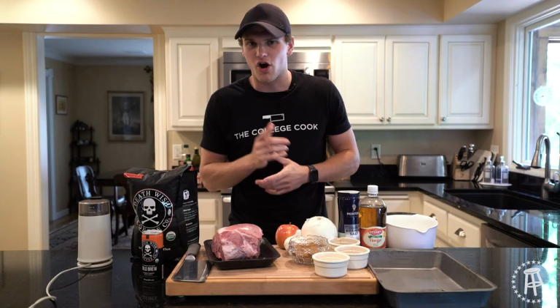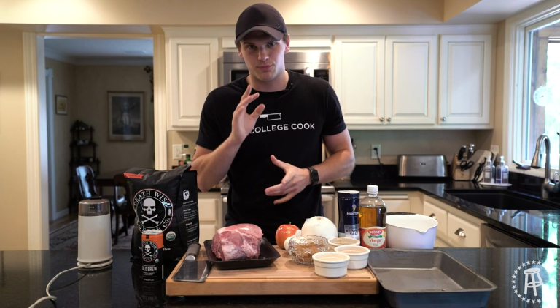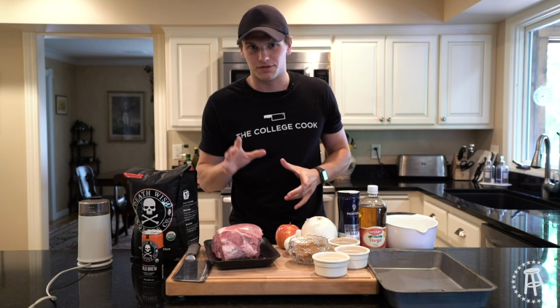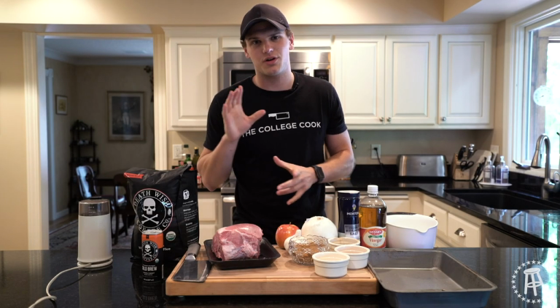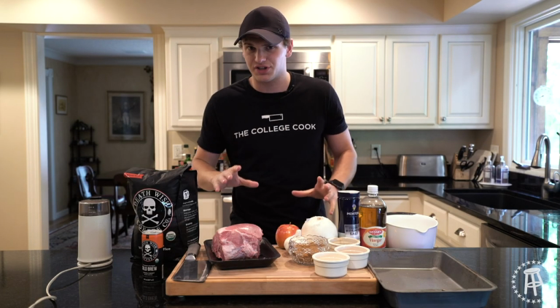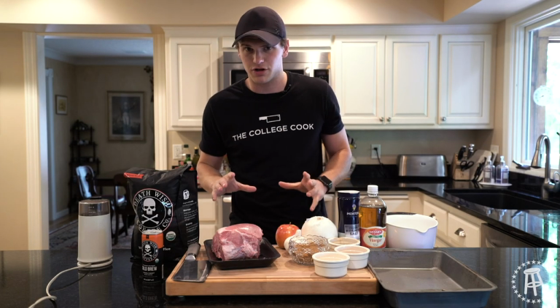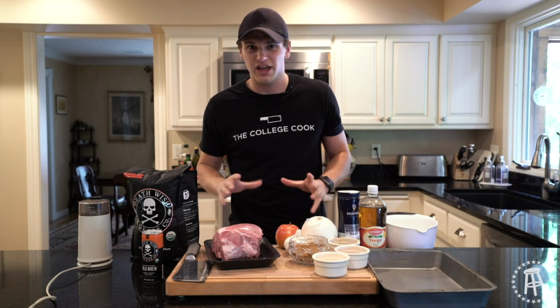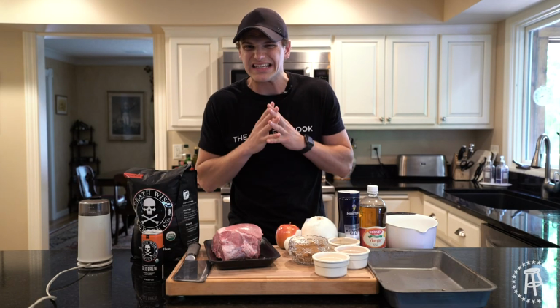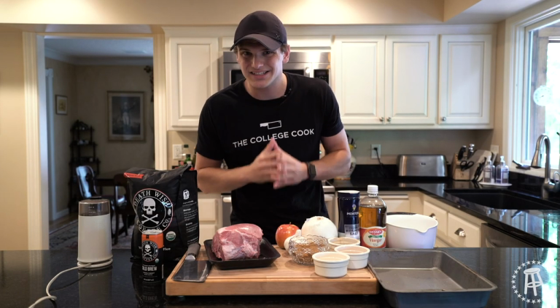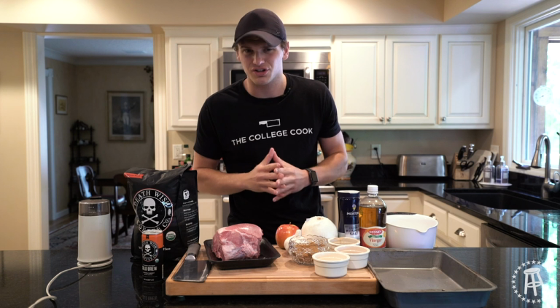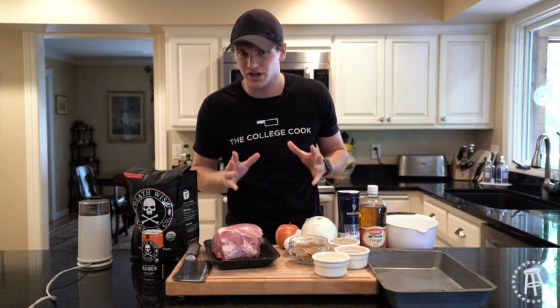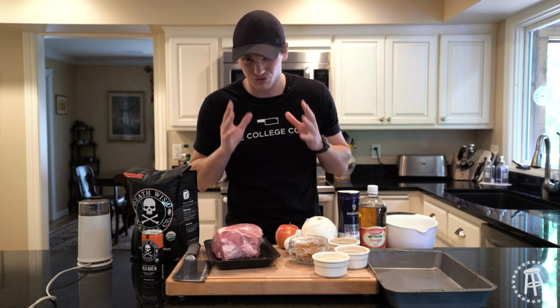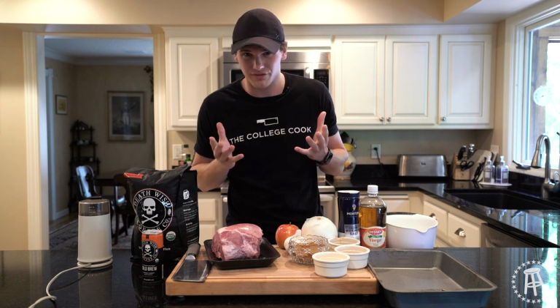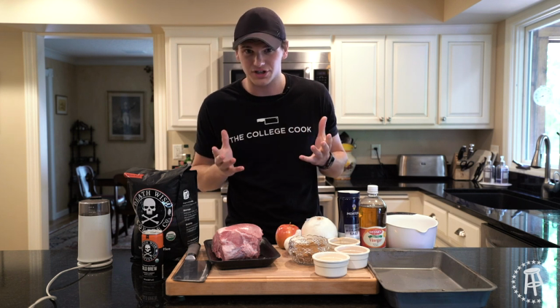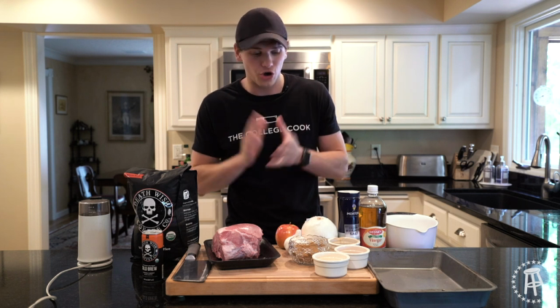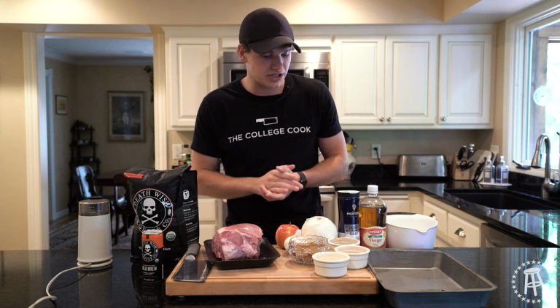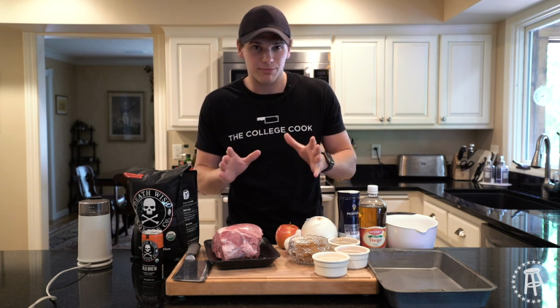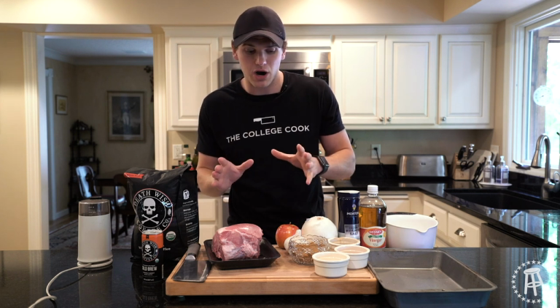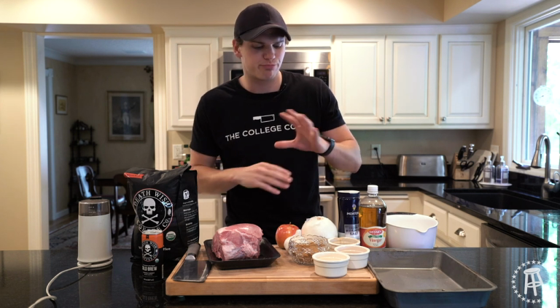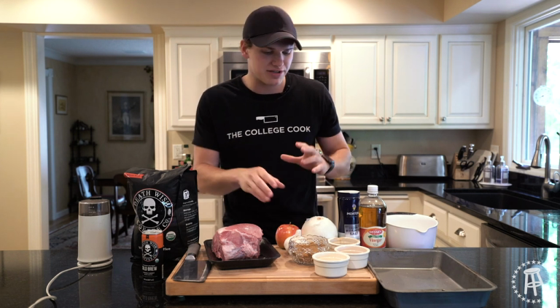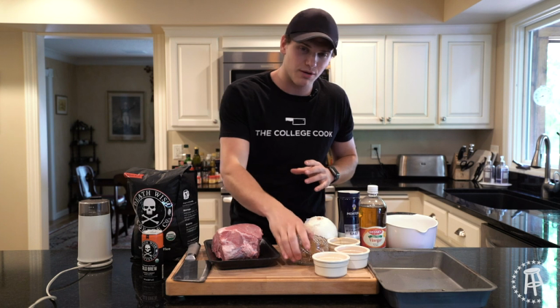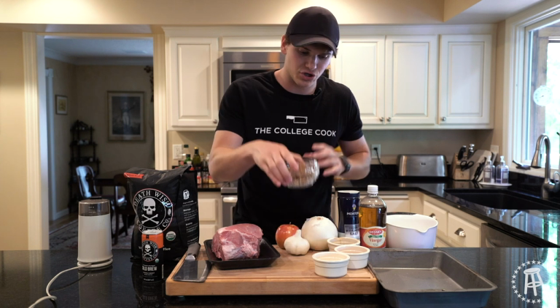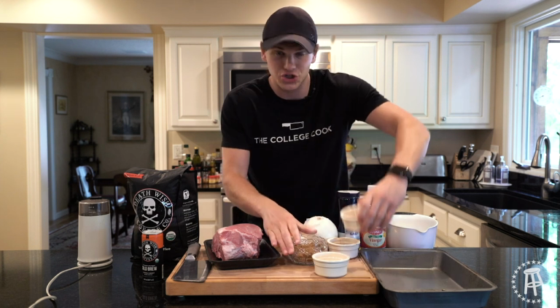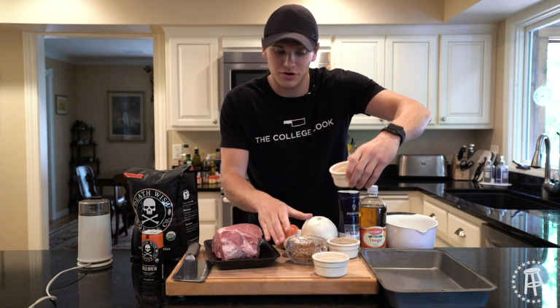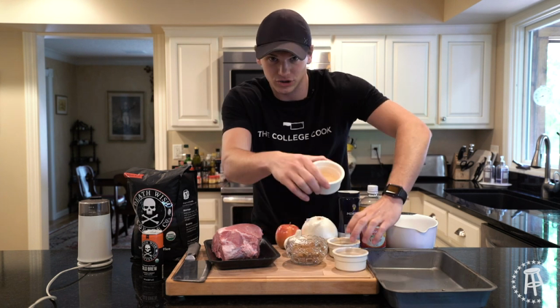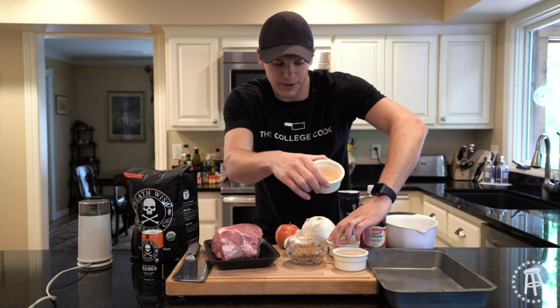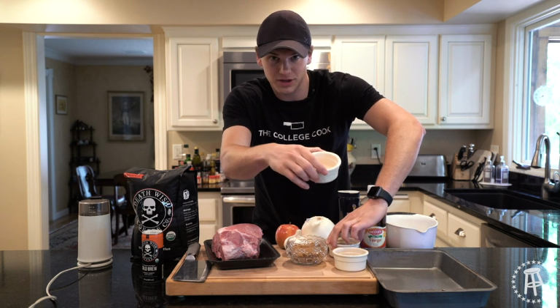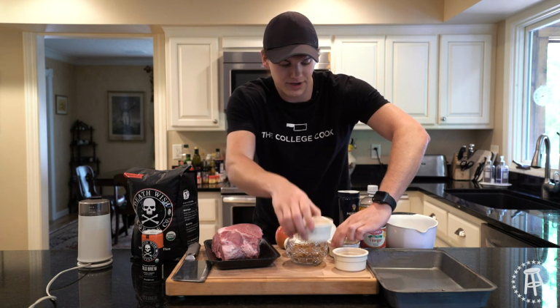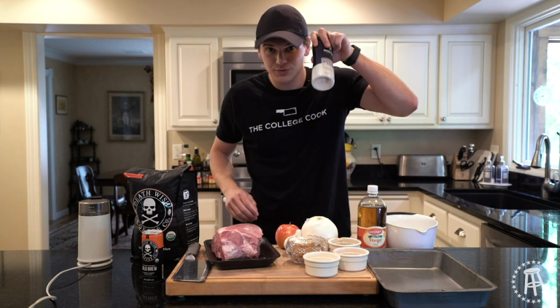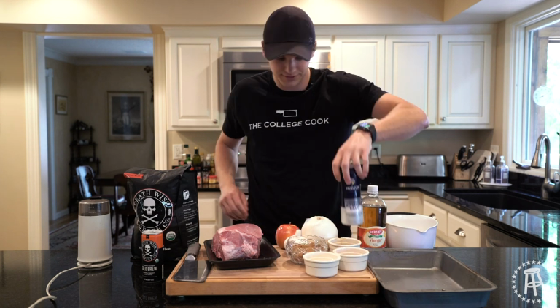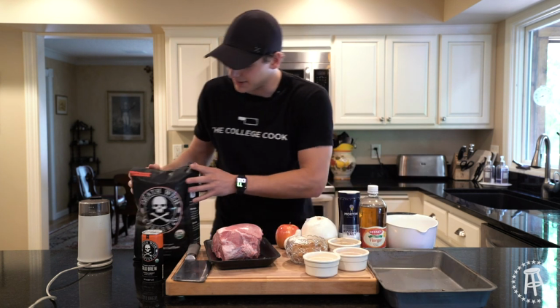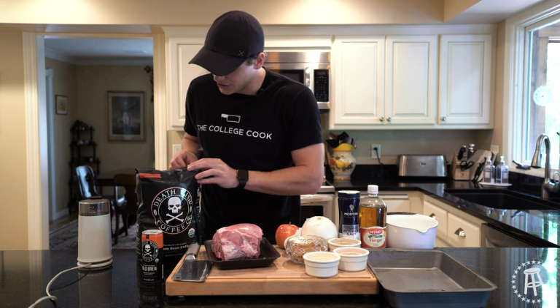All right guys, pulled pork. This is one of the first things I ever learned how to cook. It's one of the easiest things to cook — it's very forgiving, it's really hard to mess this up. All you're going to need: we're going to make a dry rub first. Pretty basic. Brown sugar, chili powder, a little garlic powder, onion powder mix, some salt, and then I'm going to blend up some coffee.